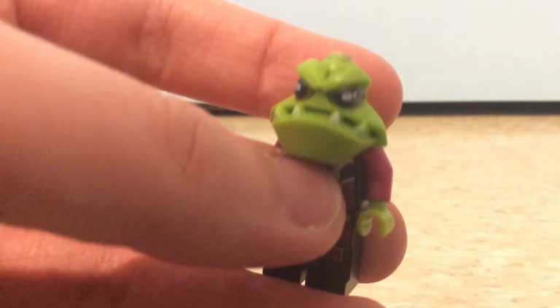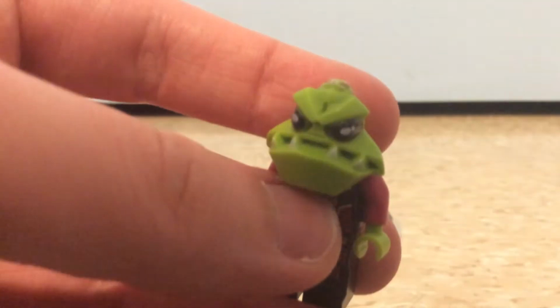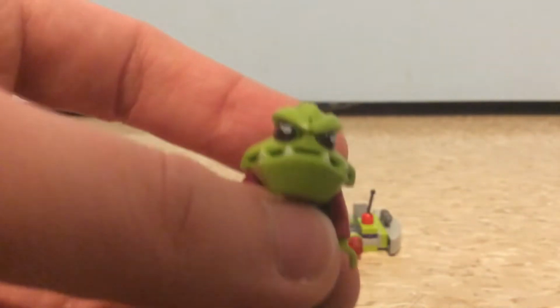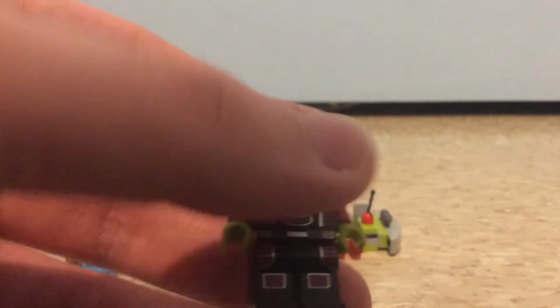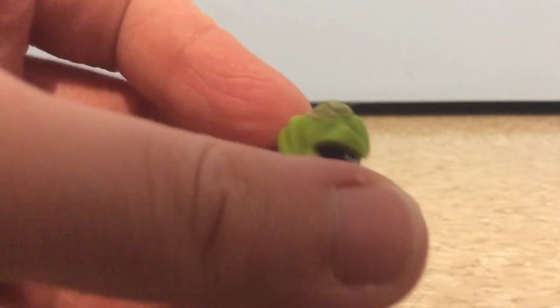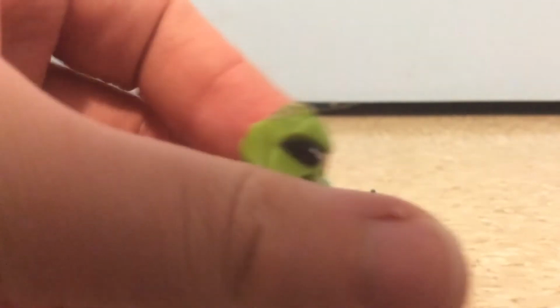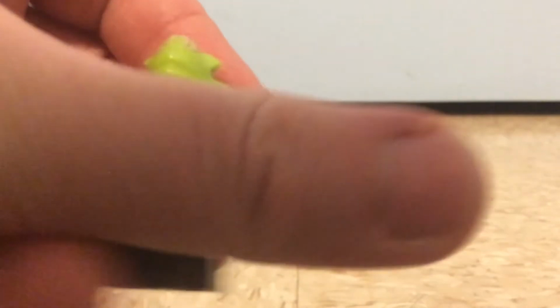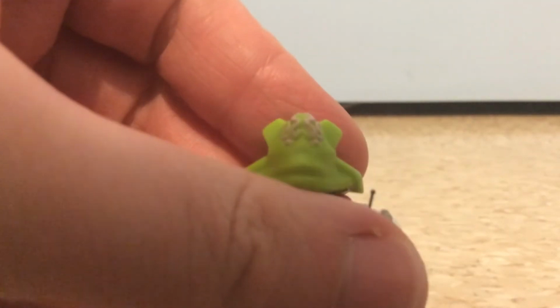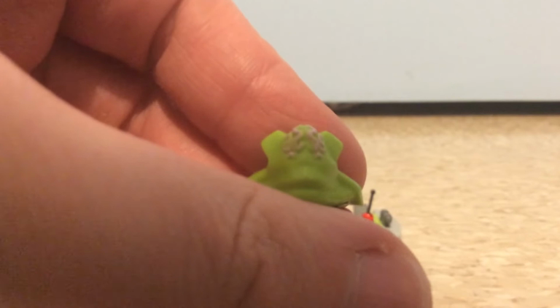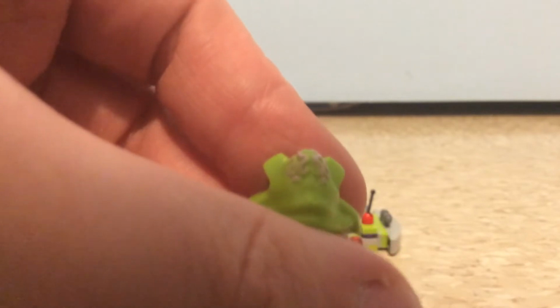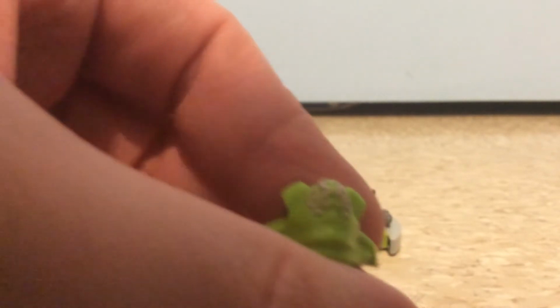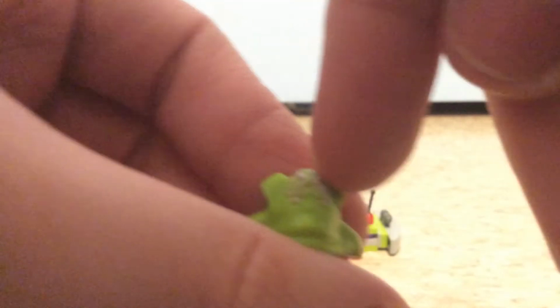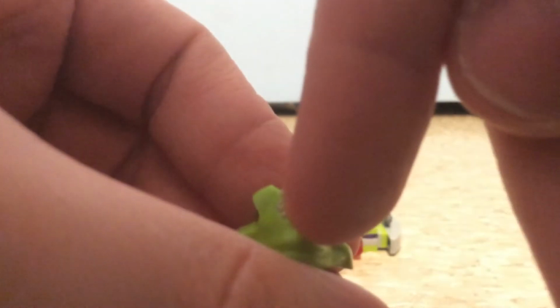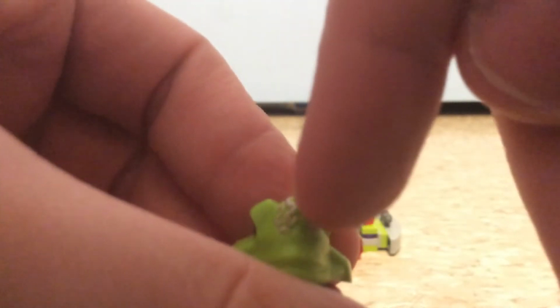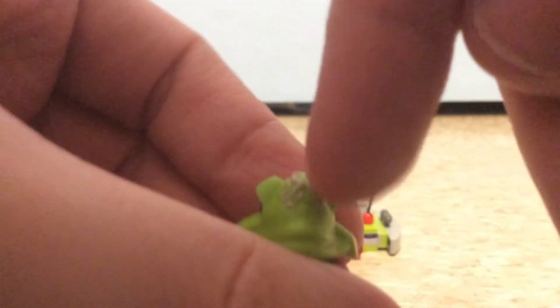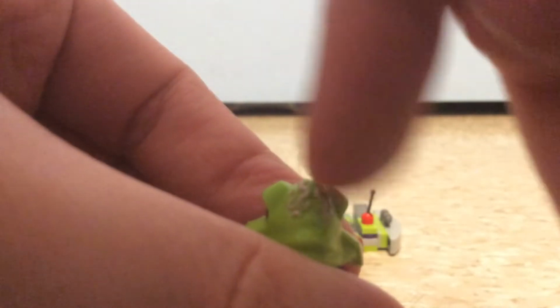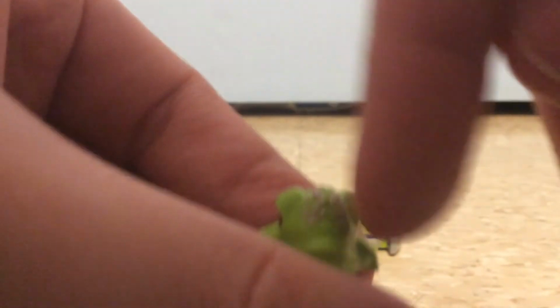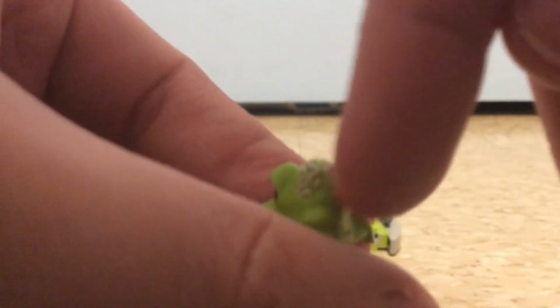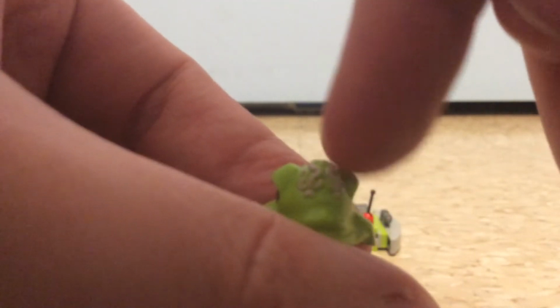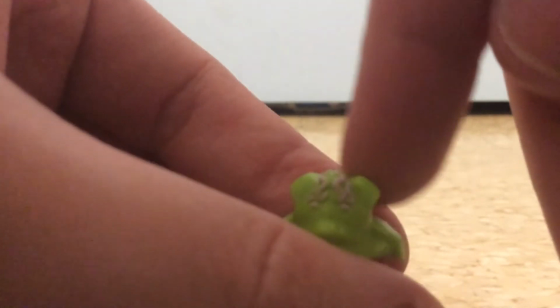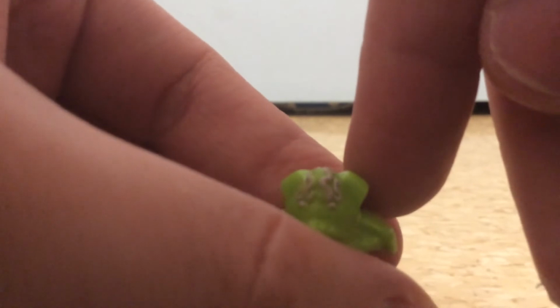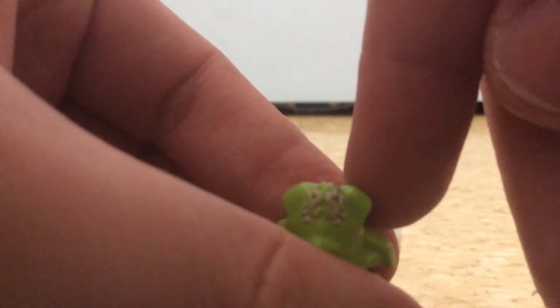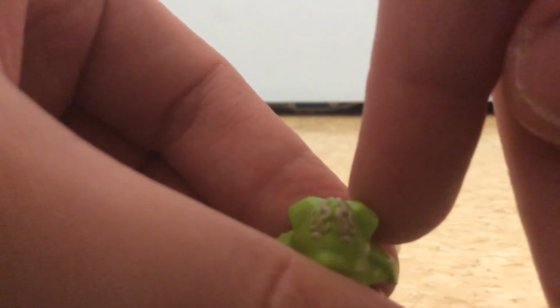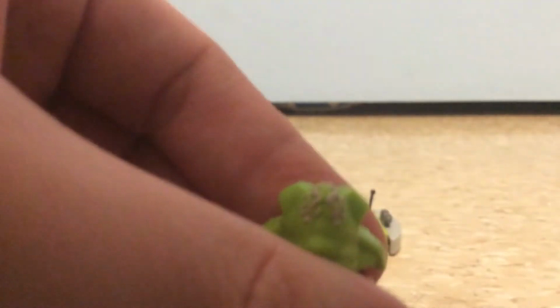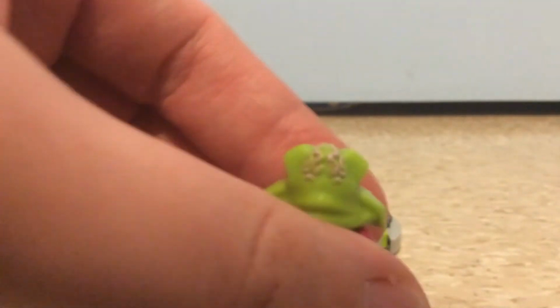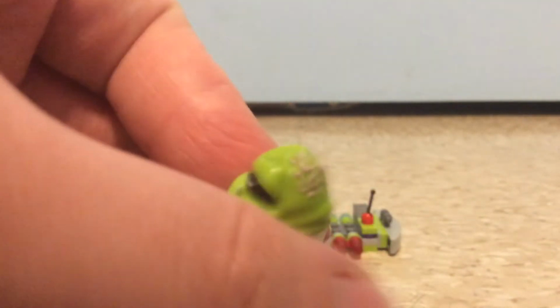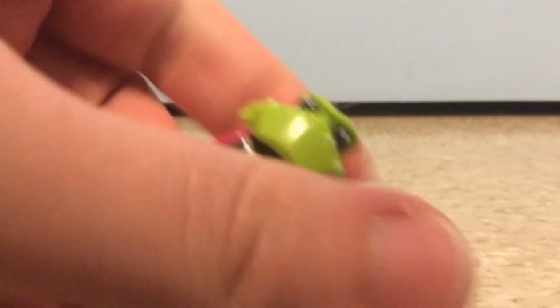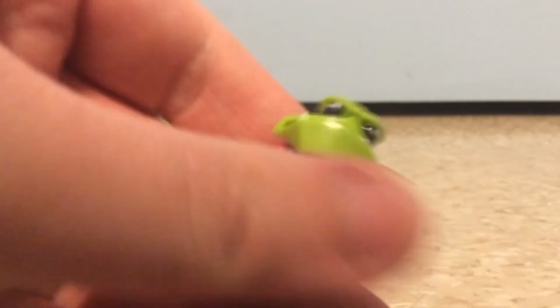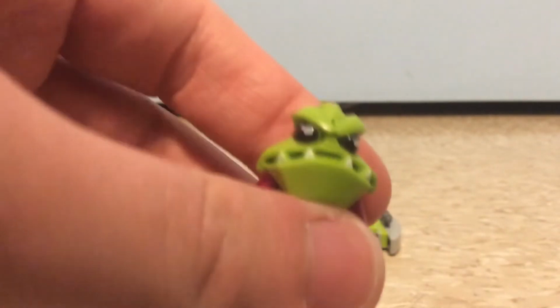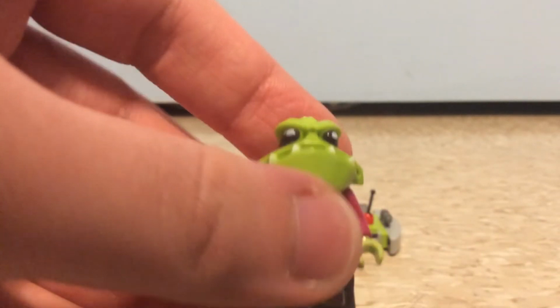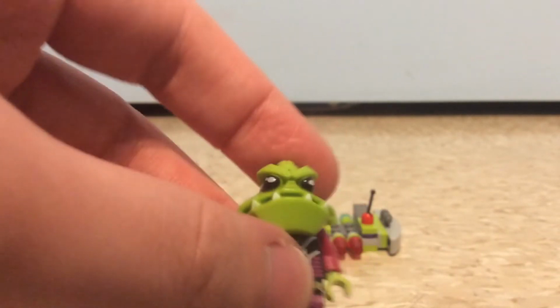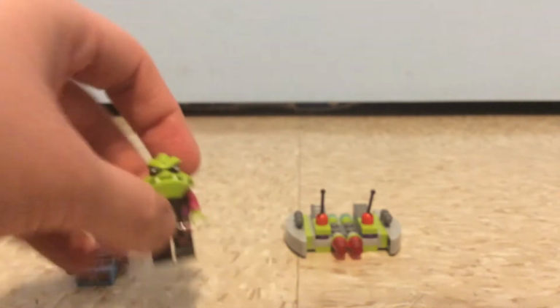But it looks nice here. It has this brain detail — the bullfrog only has that brain detail — which looks kind of creepy in a way. Nice looking detail, but kind of creepy.